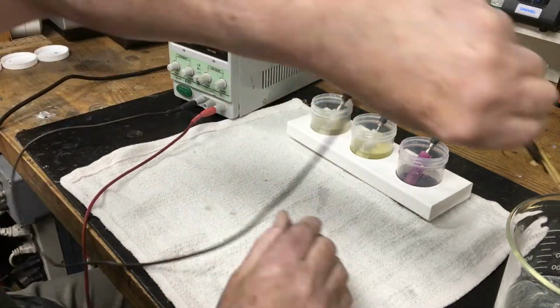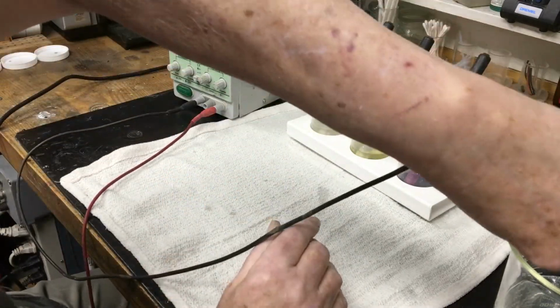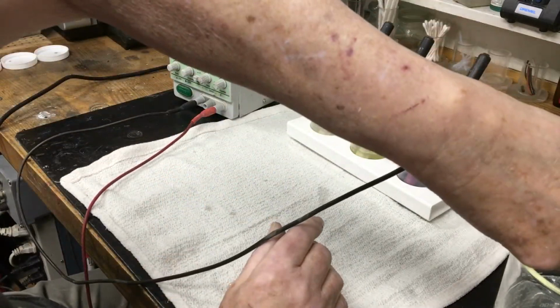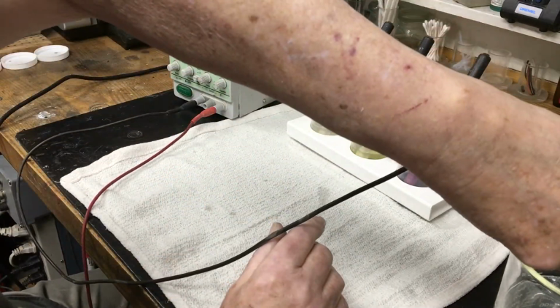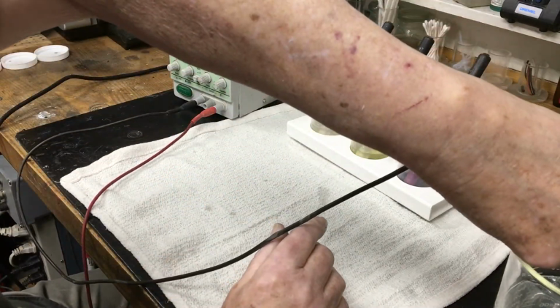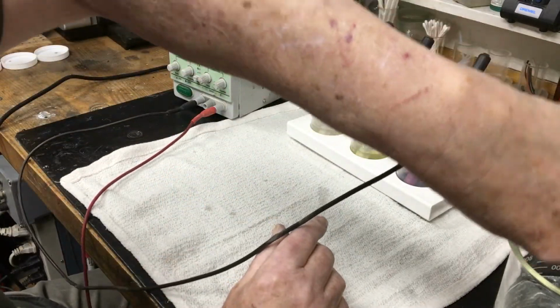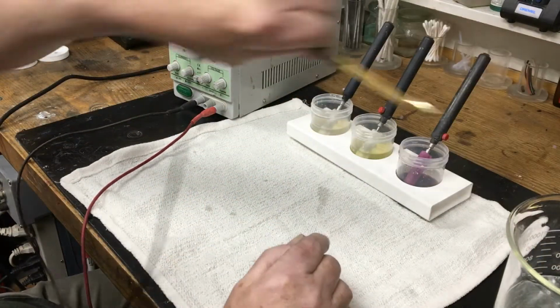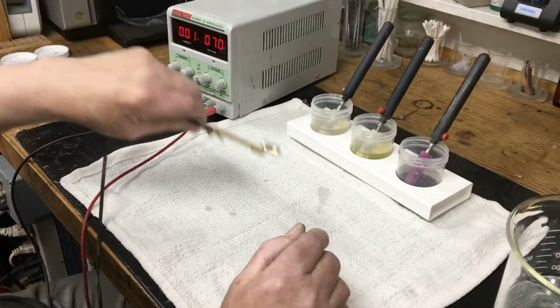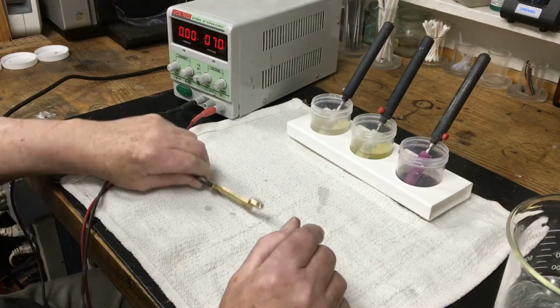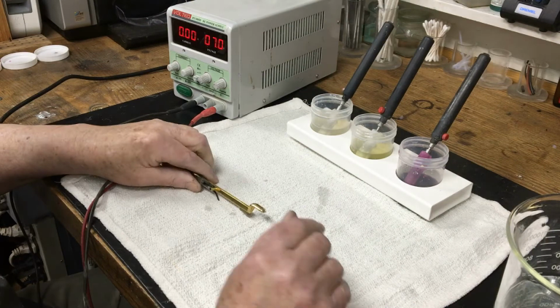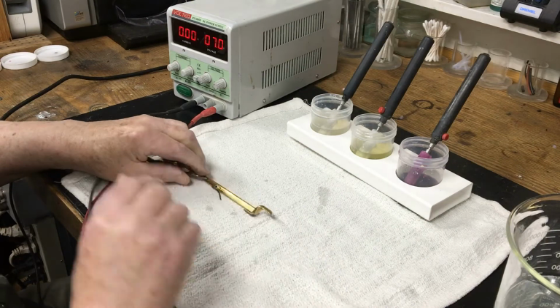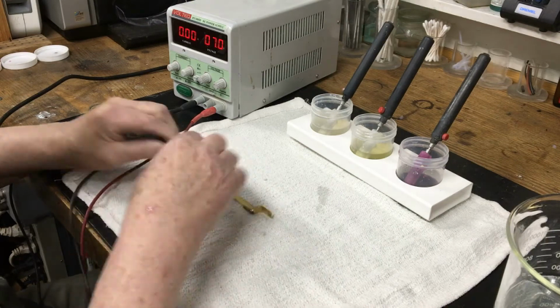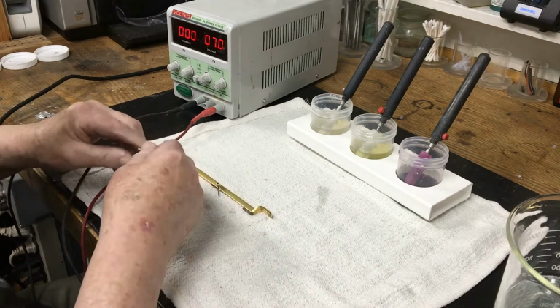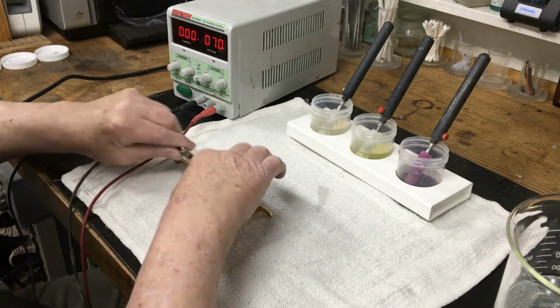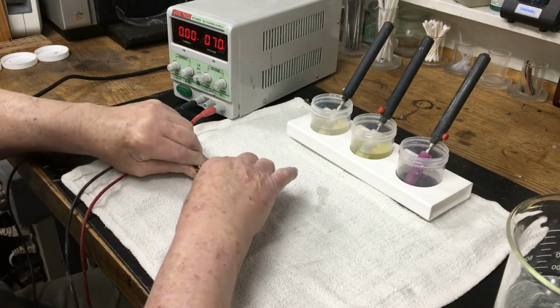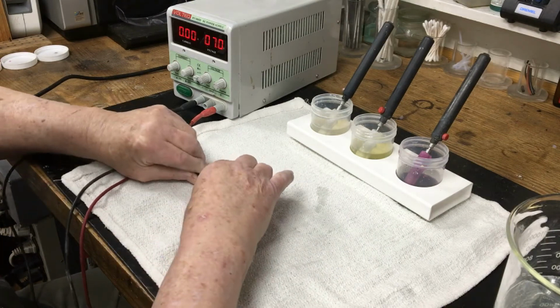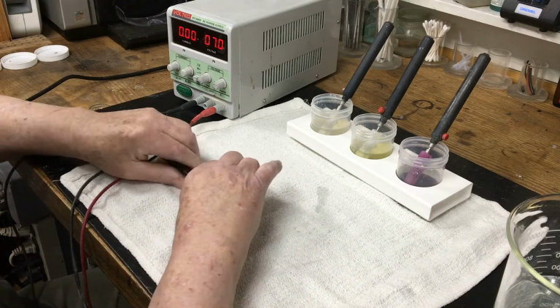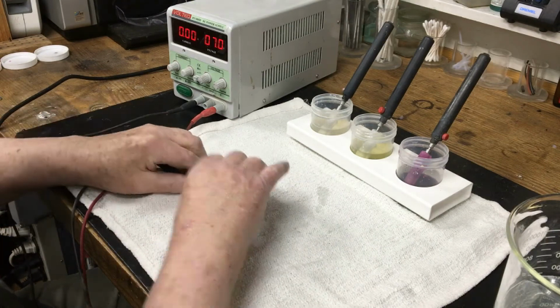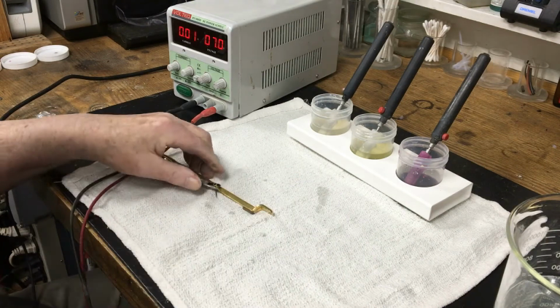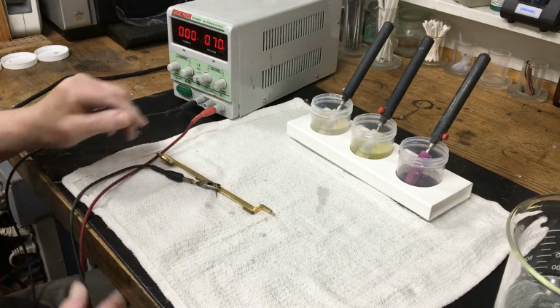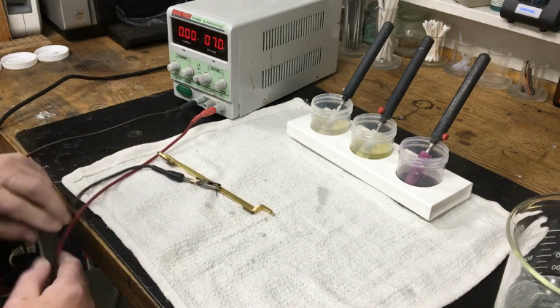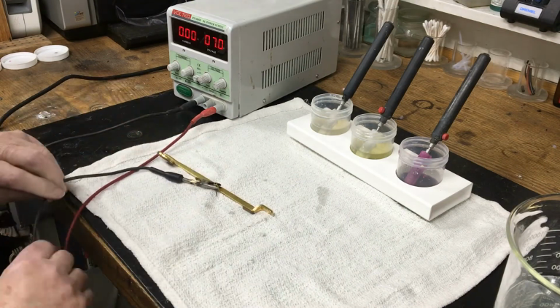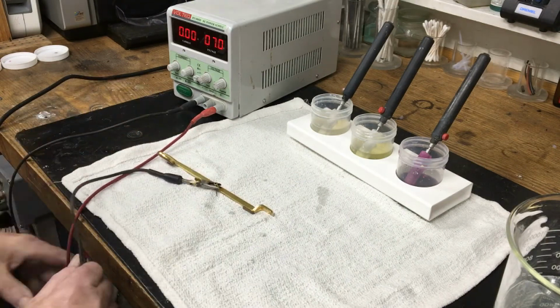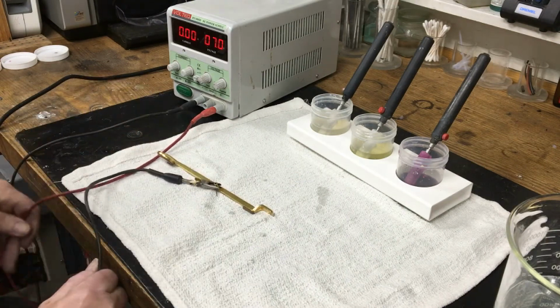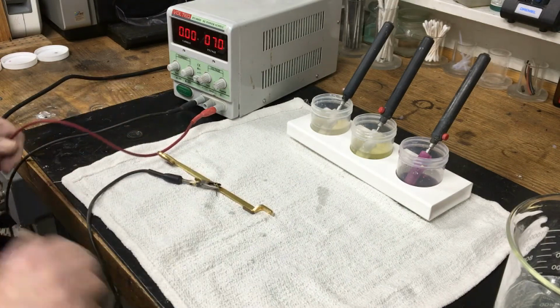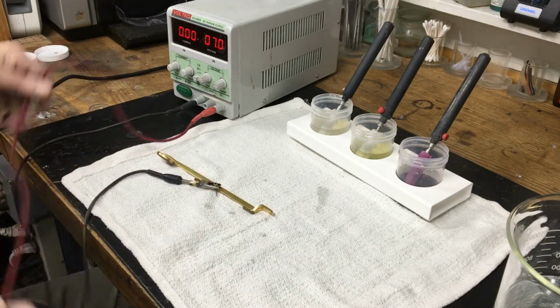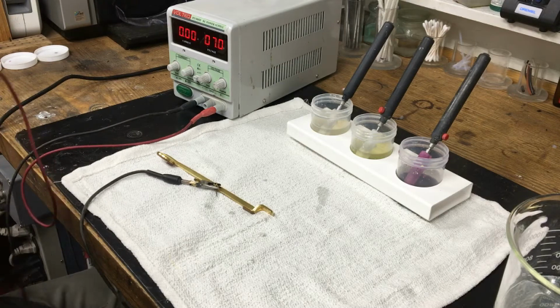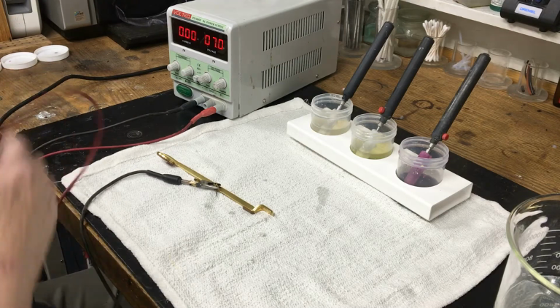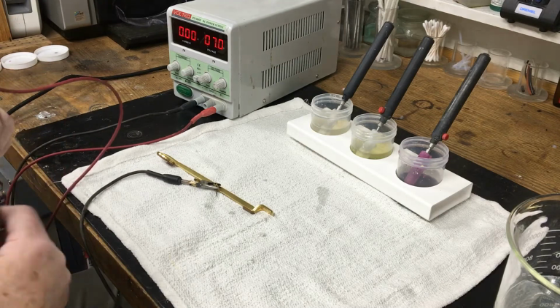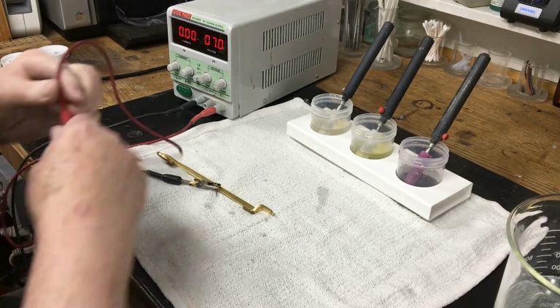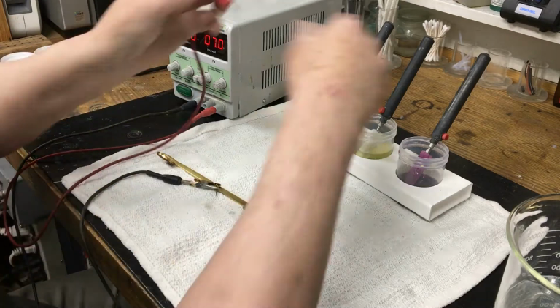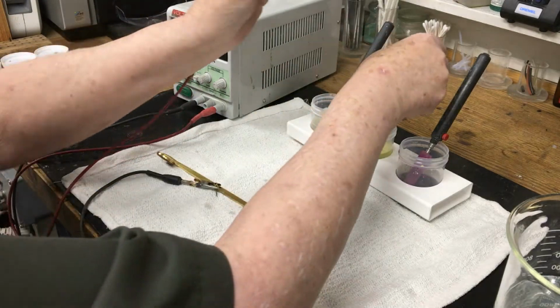Next is a distilled water rinse, followed by a few seconds in a surface activator, also at 7 volts.